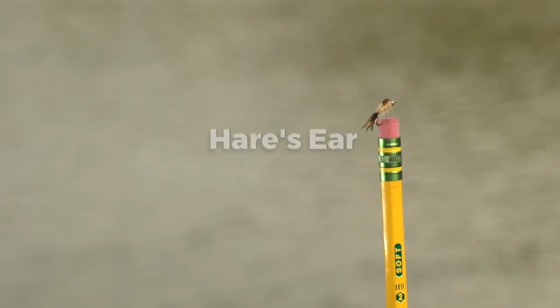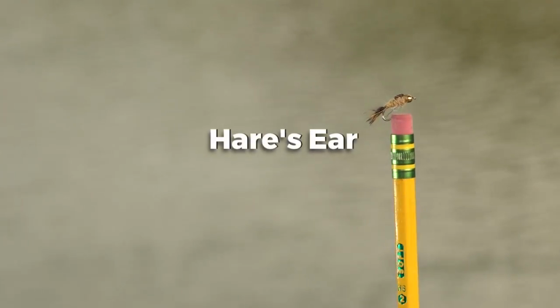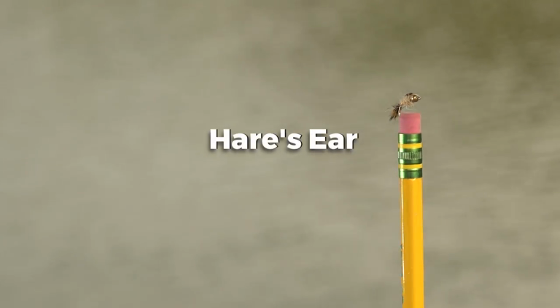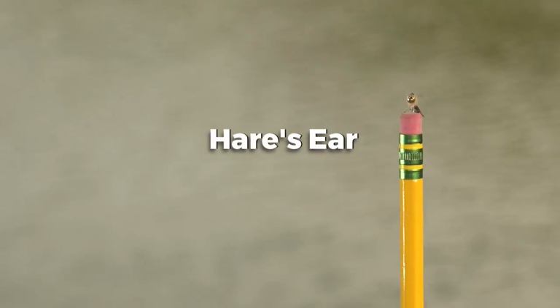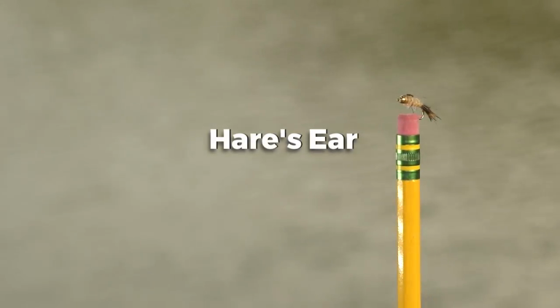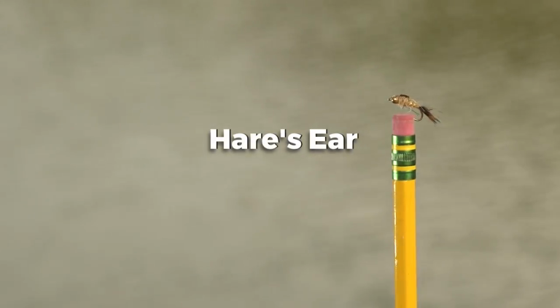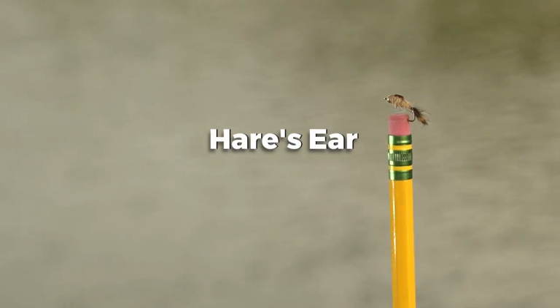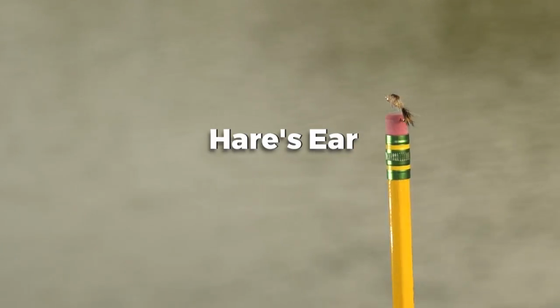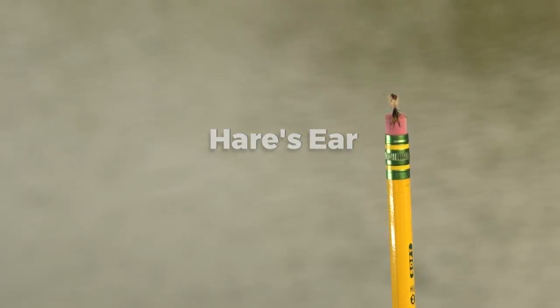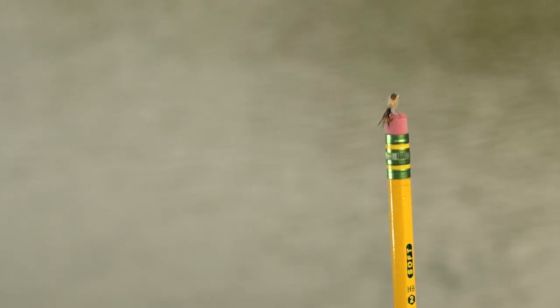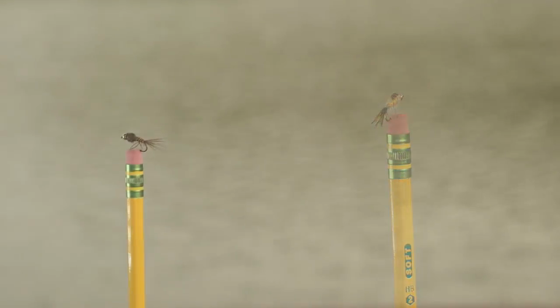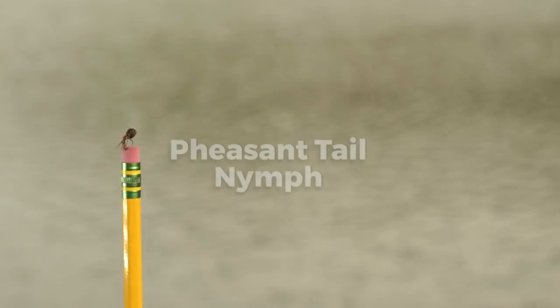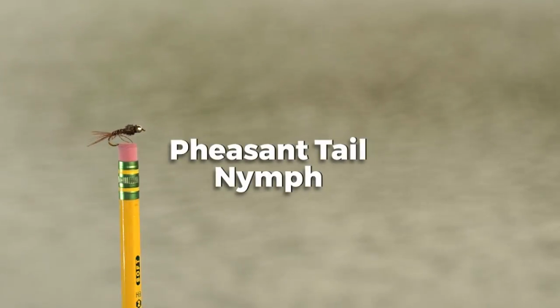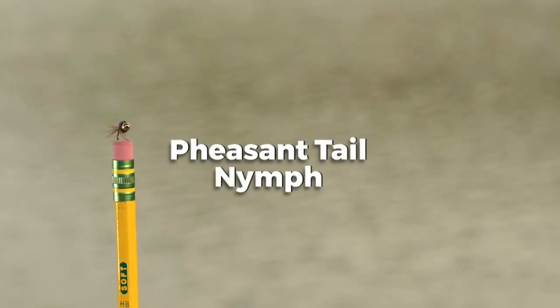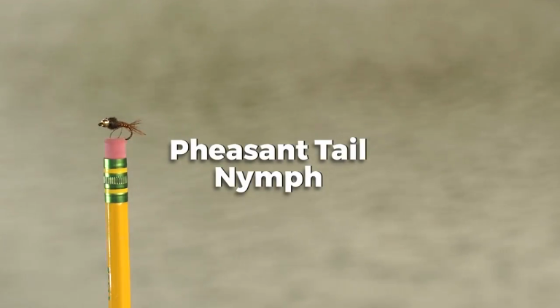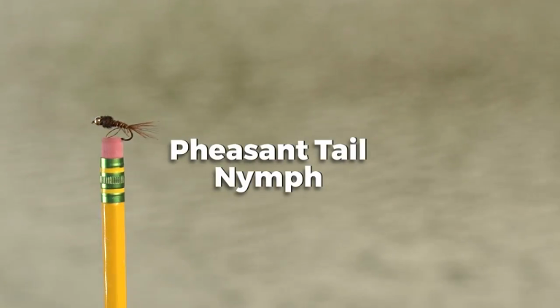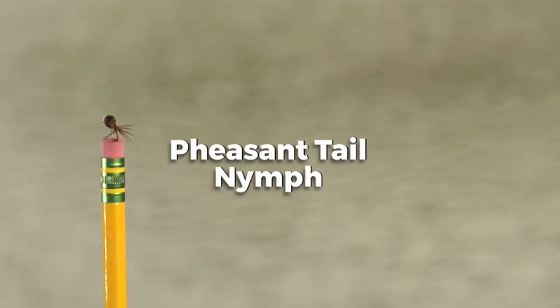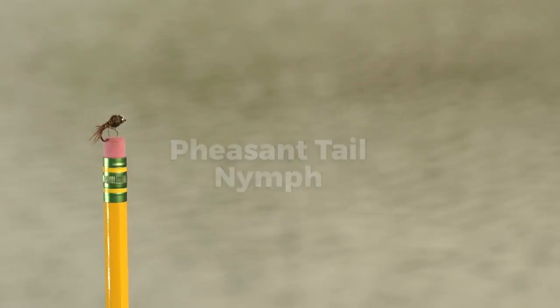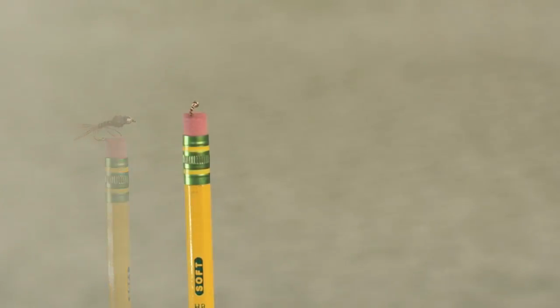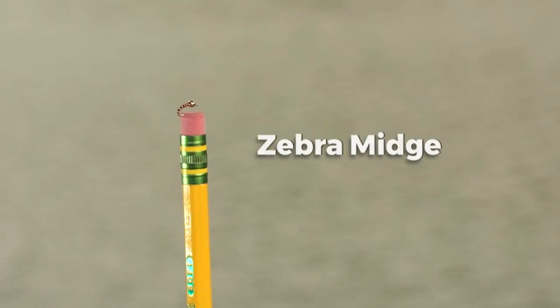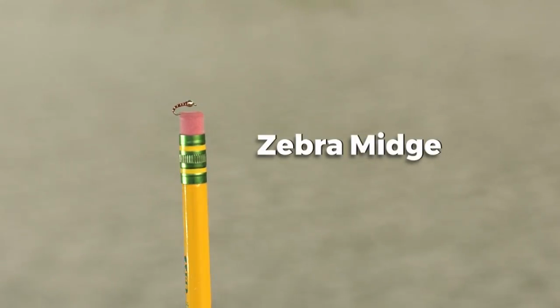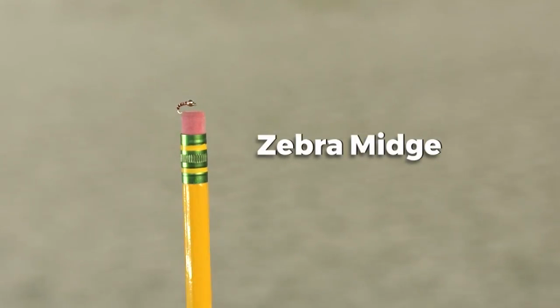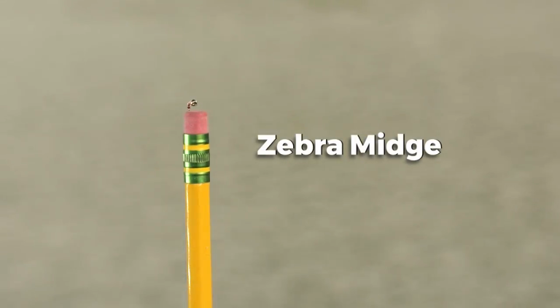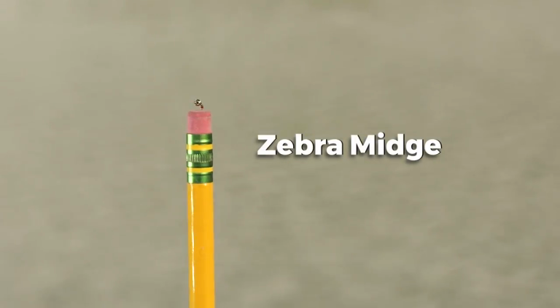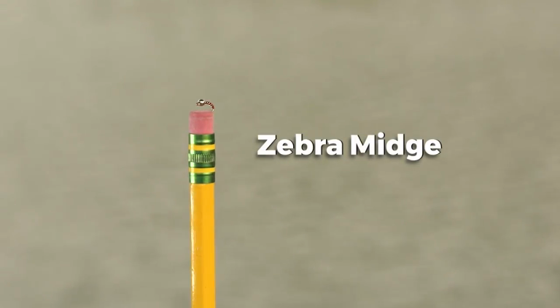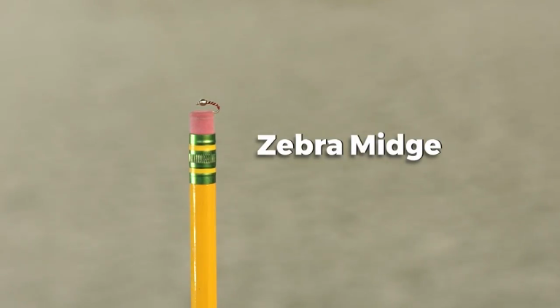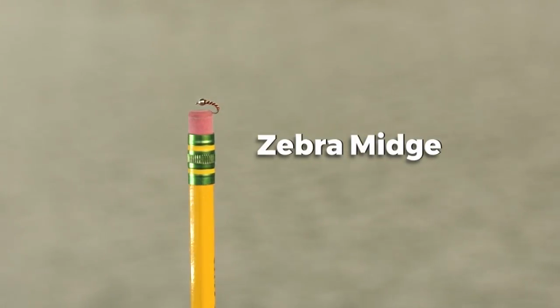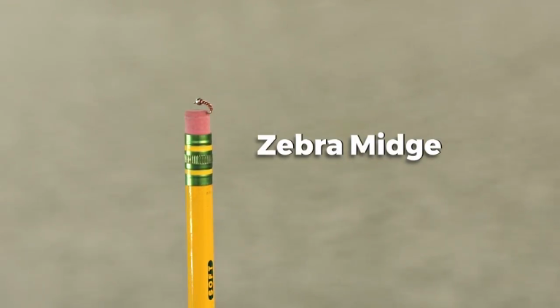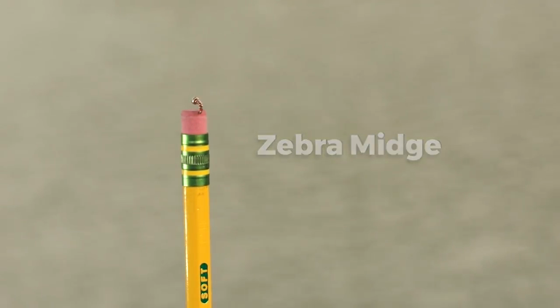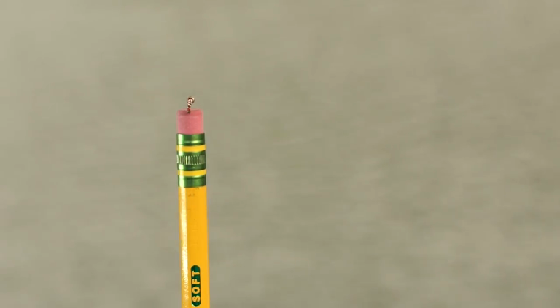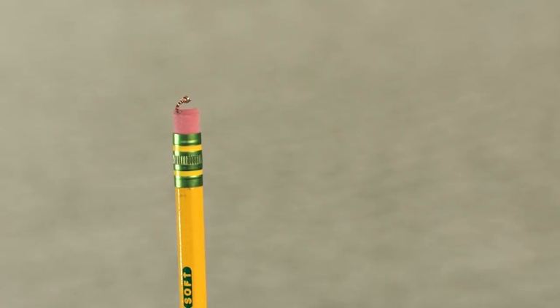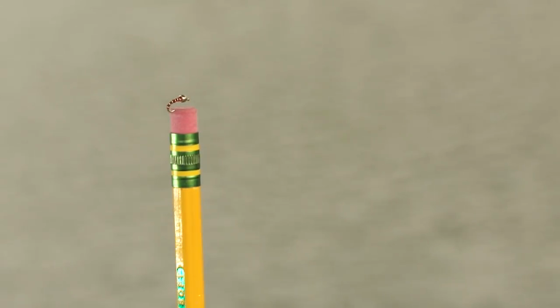Next one is the hare's ear, and it's the juvenile of the caddis. Pheasant tail nymph — looks like a mayfly. Zebra midge: a midge is a little bitty bug that comes off the water, and there's a midge in every piece of water that you're ever going to fish.